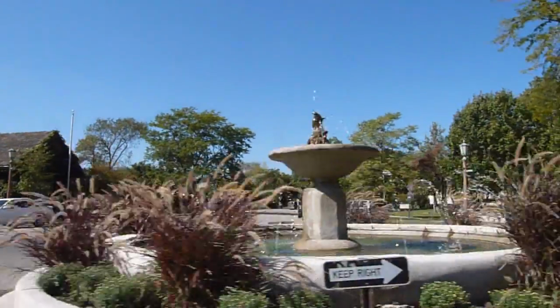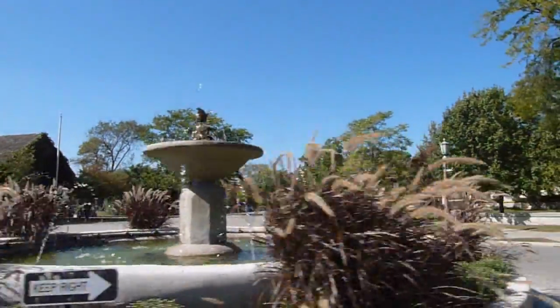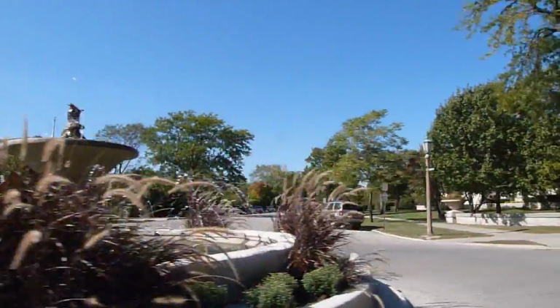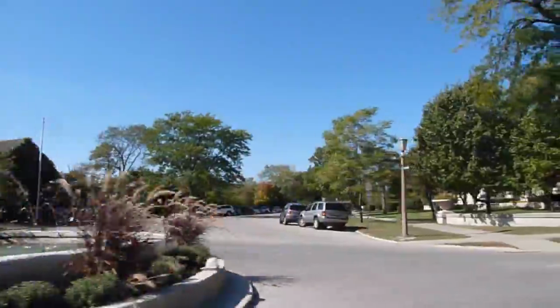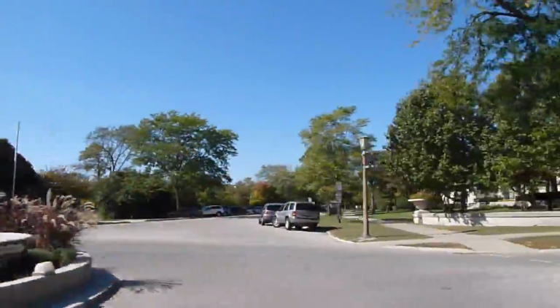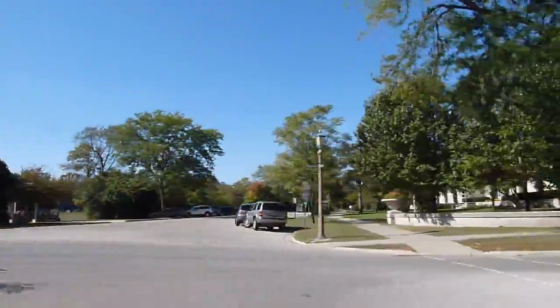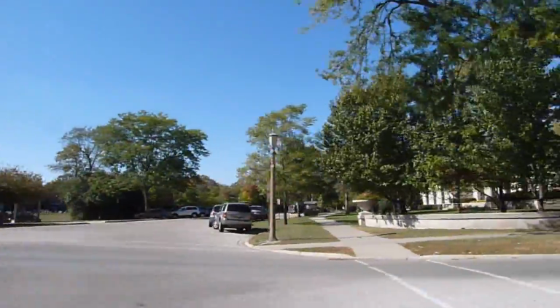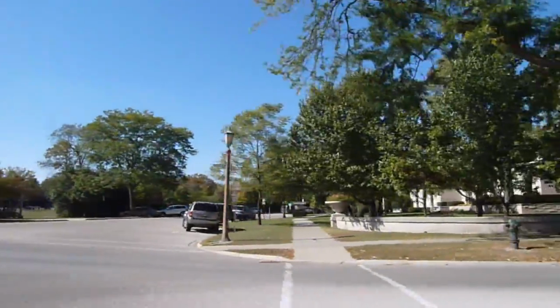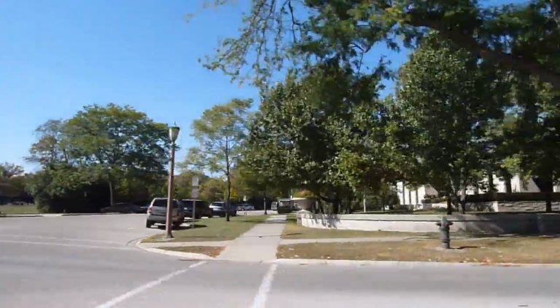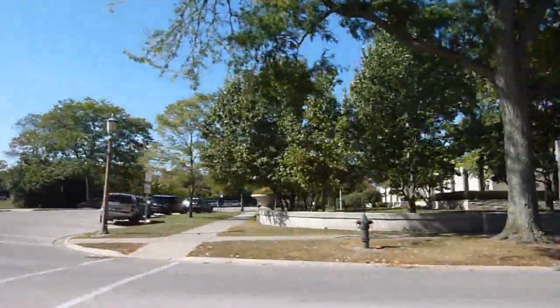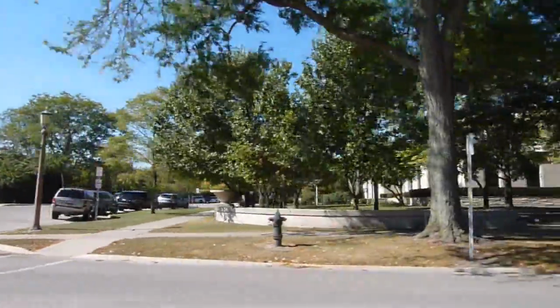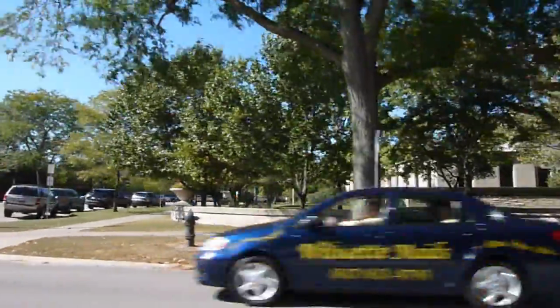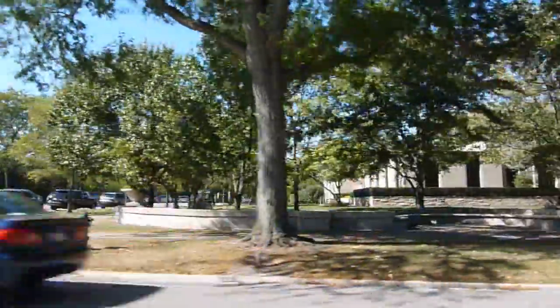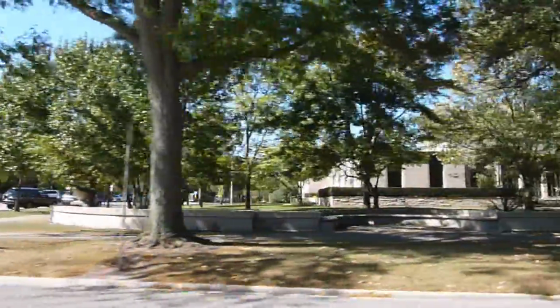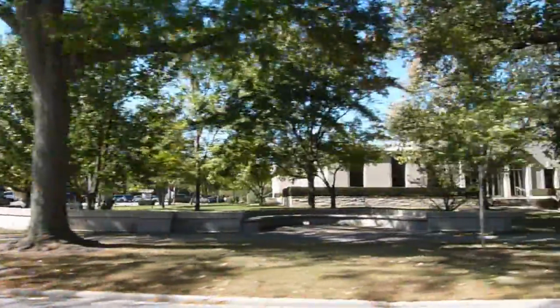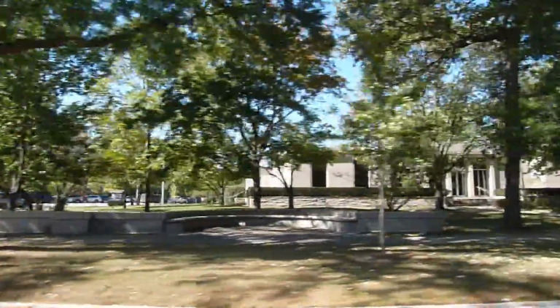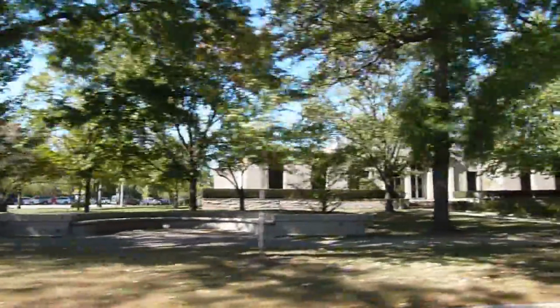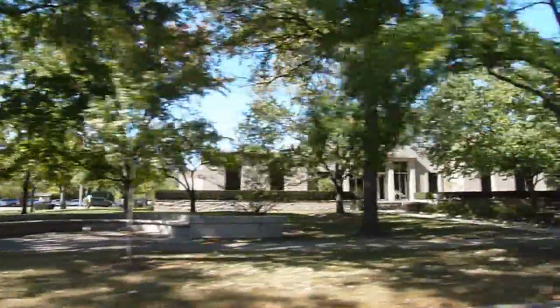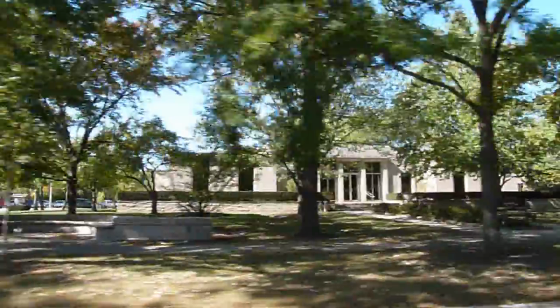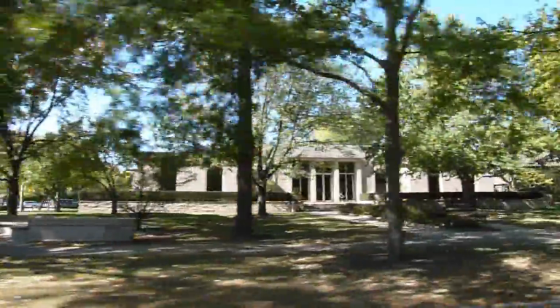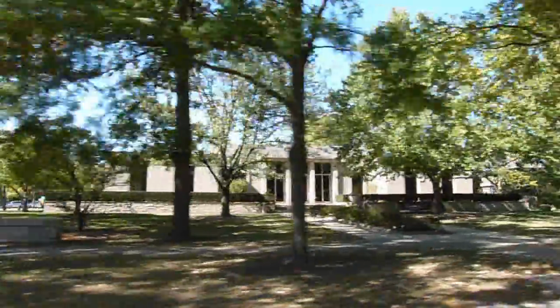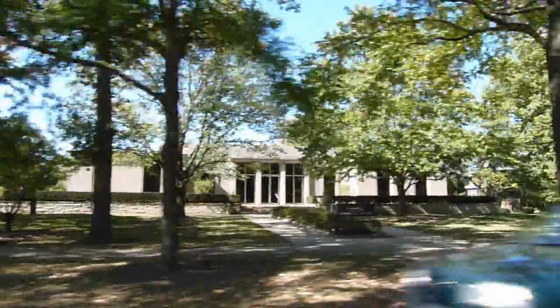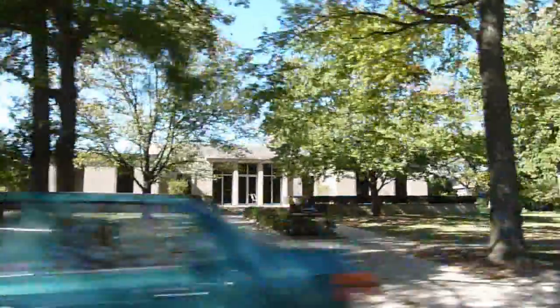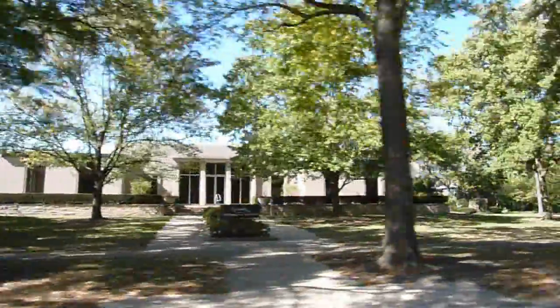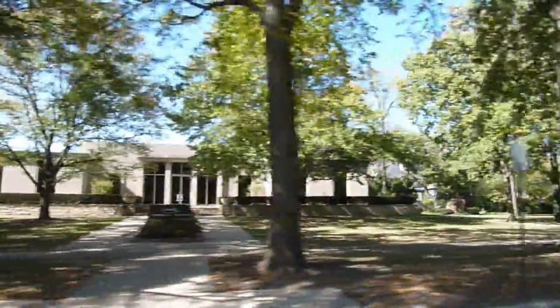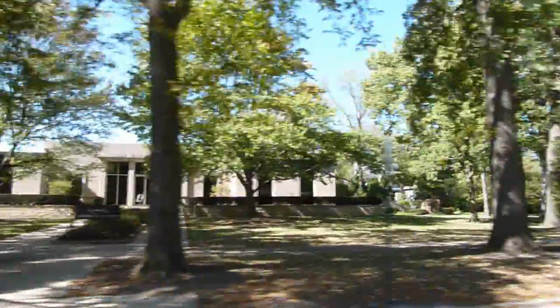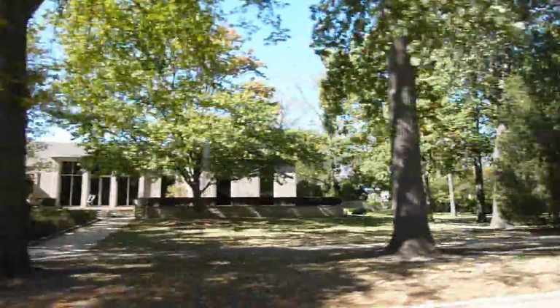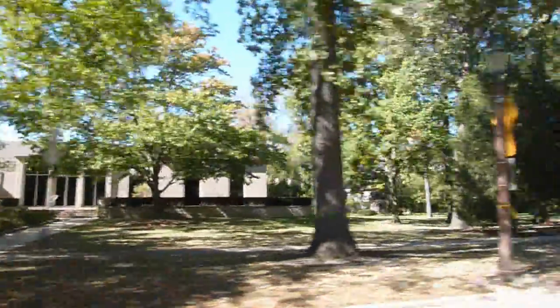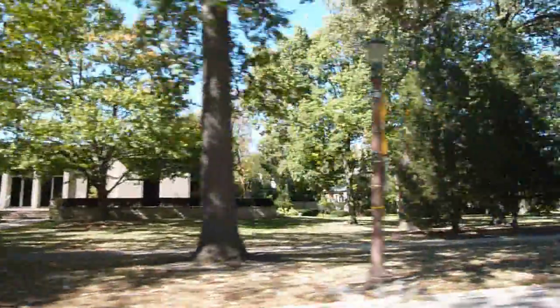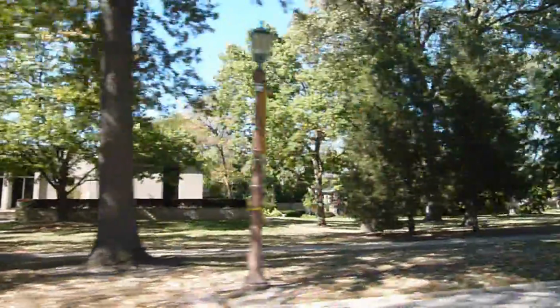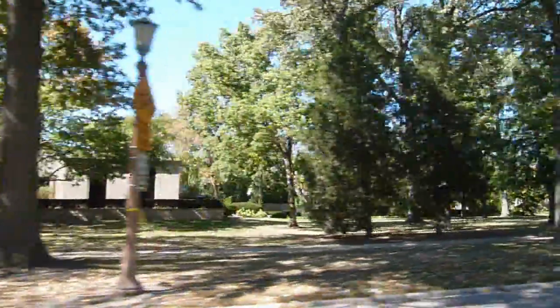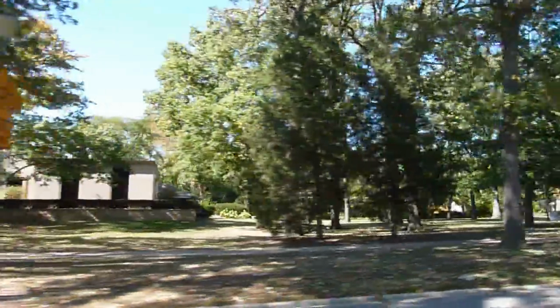So we're going to see what Kenilworth looks like starting at the train station, which we just passed, passing the Village Hall and the Historical Society on a sunny day in late September.